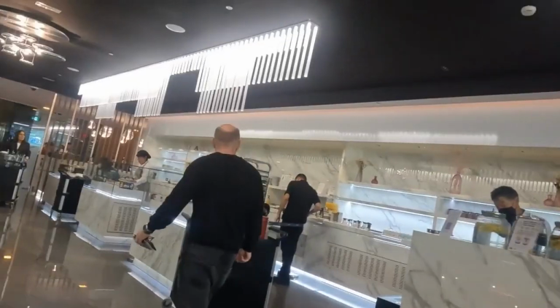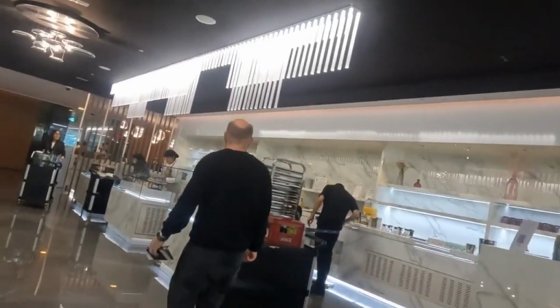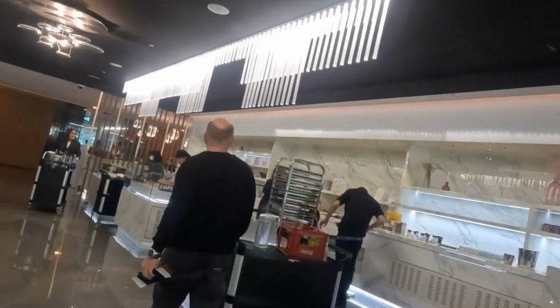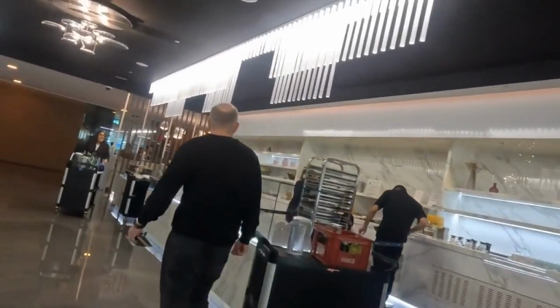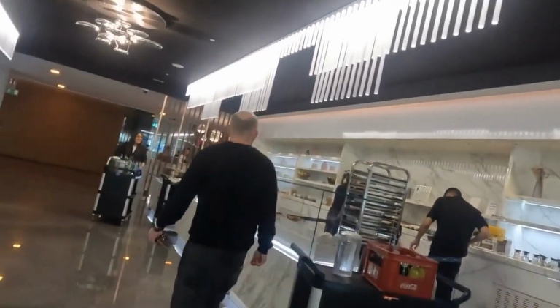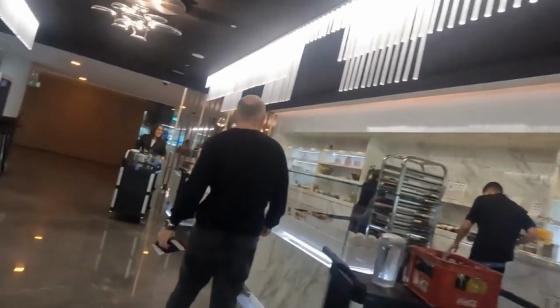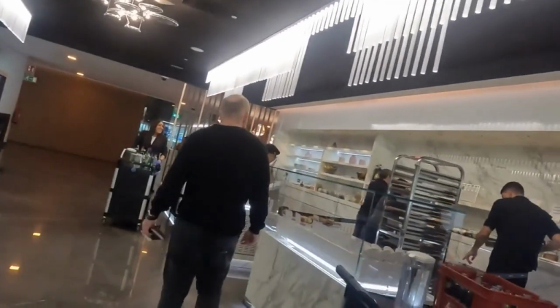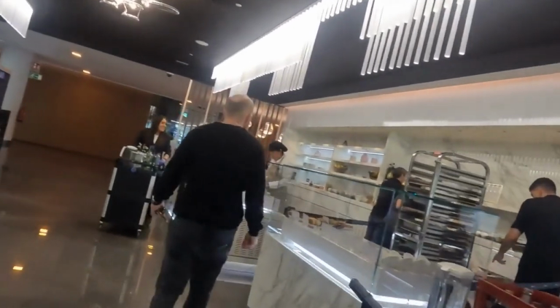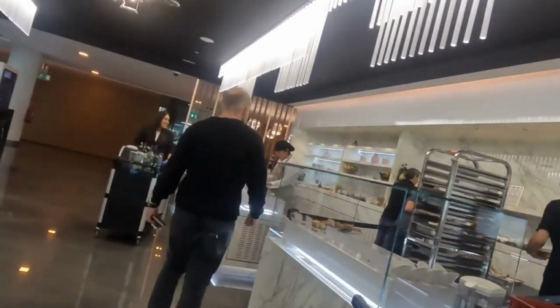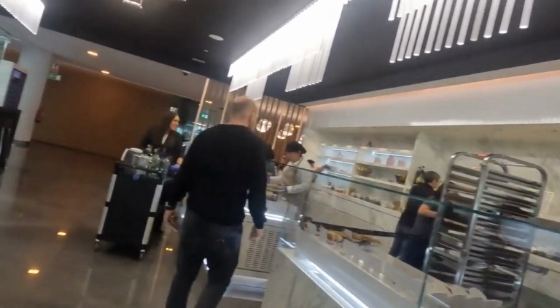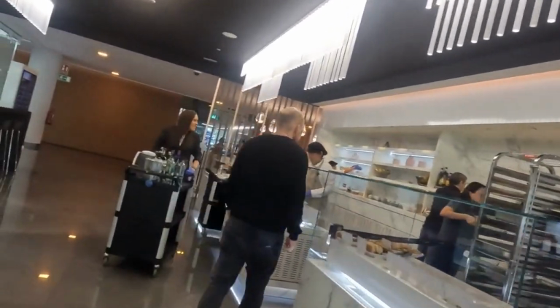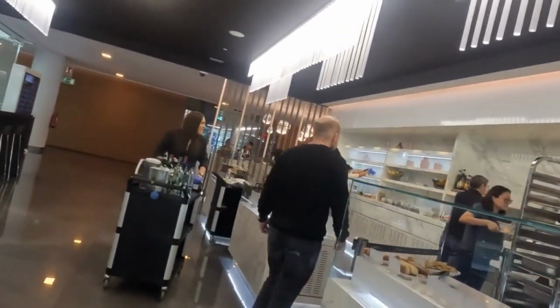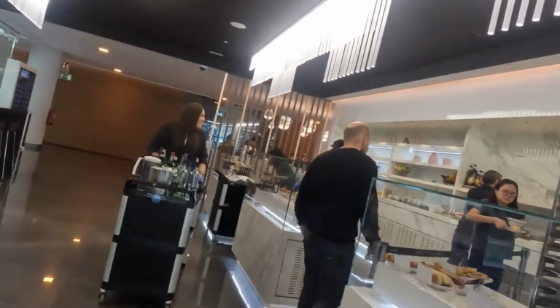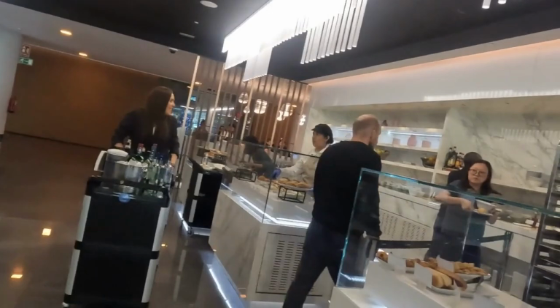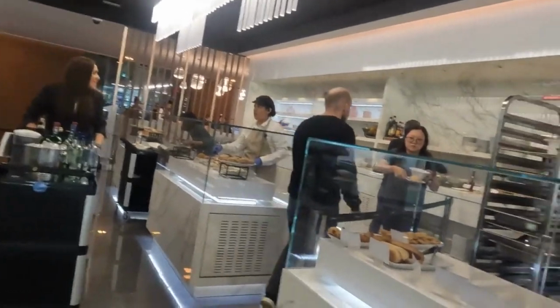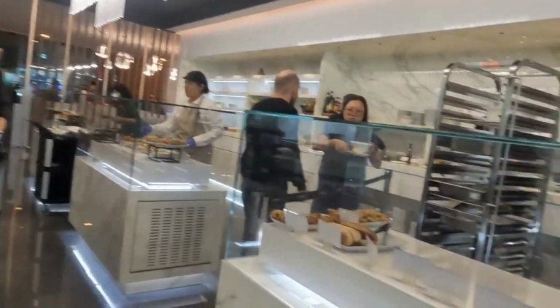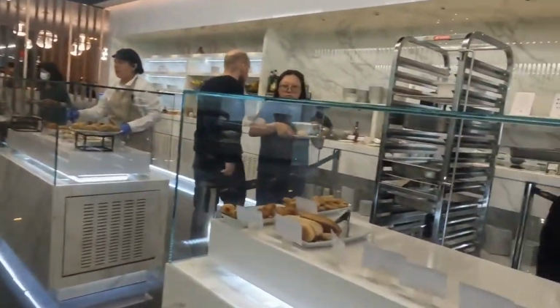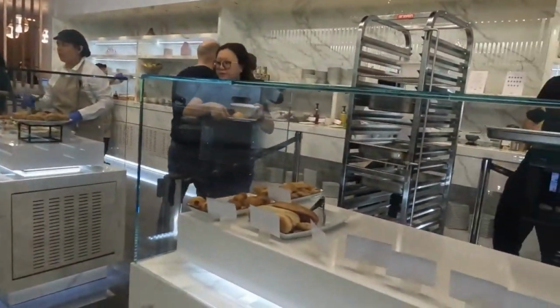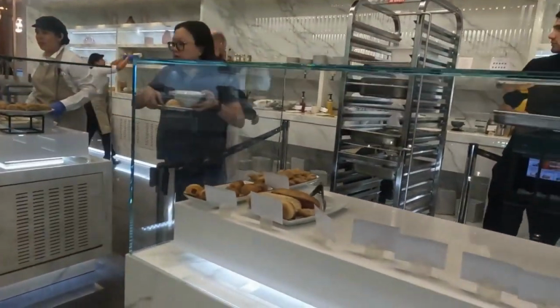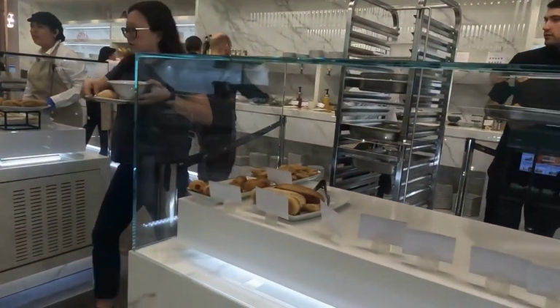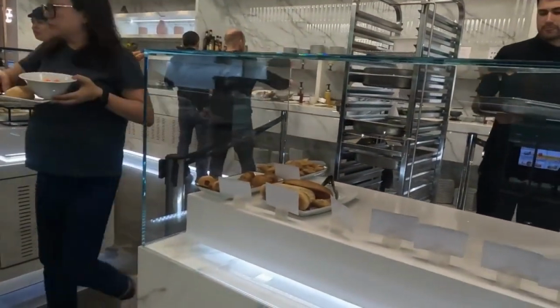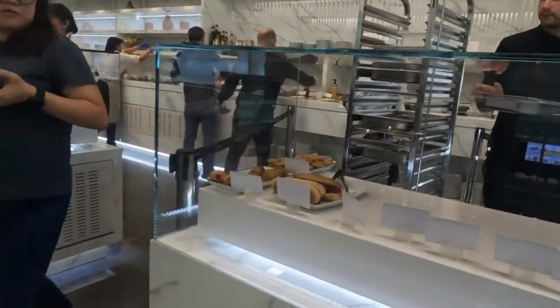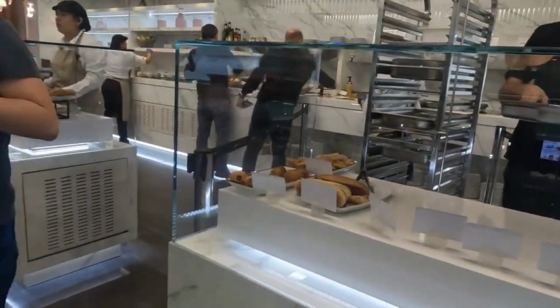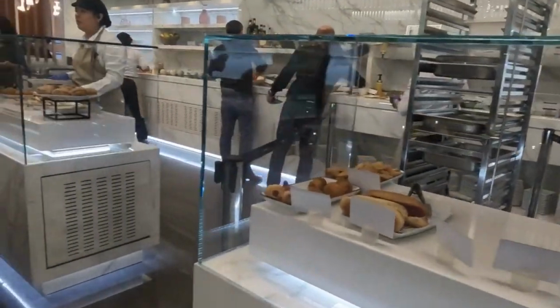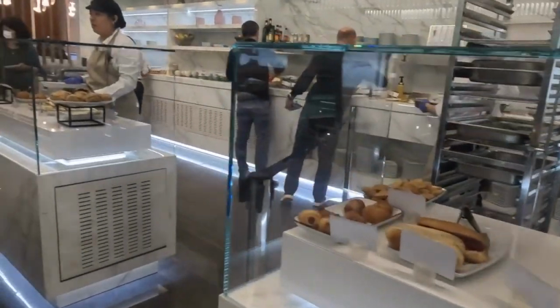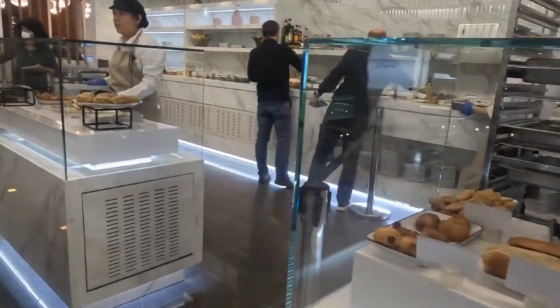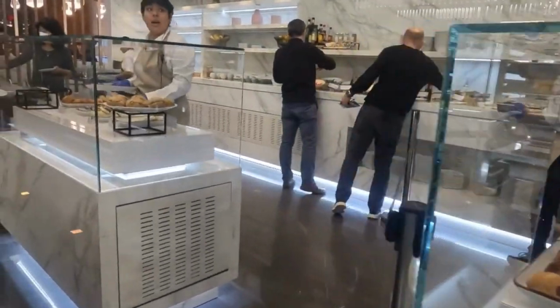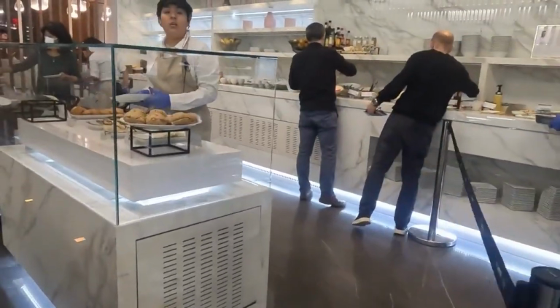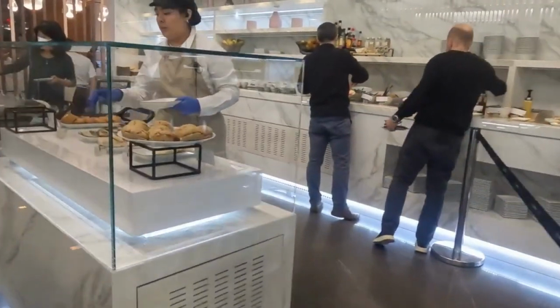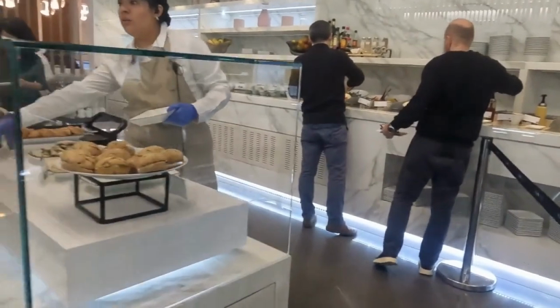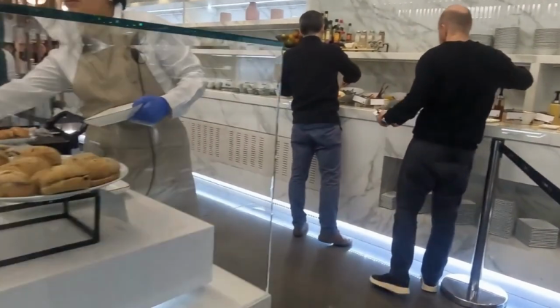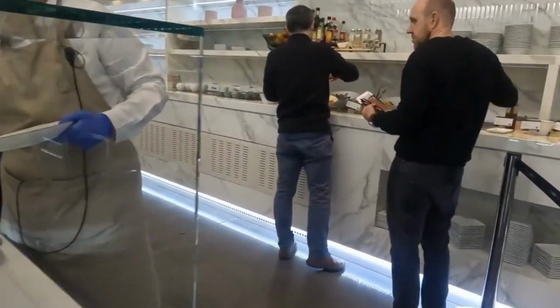So, whether you're a Priority Pass member, flying business or first class, or simply looking to pay for access, it may be worth checking out the VIP Lounge Pau Casals at Barcelona Airport Terminal 1.